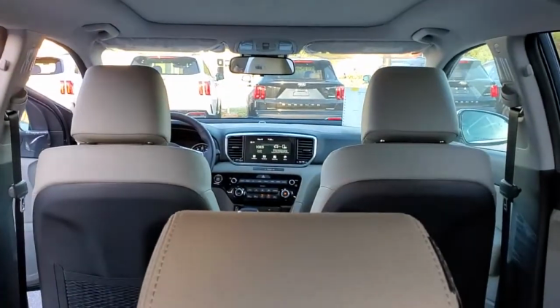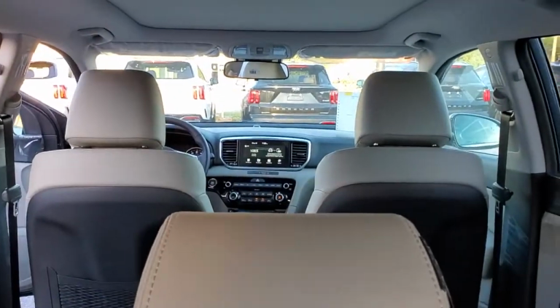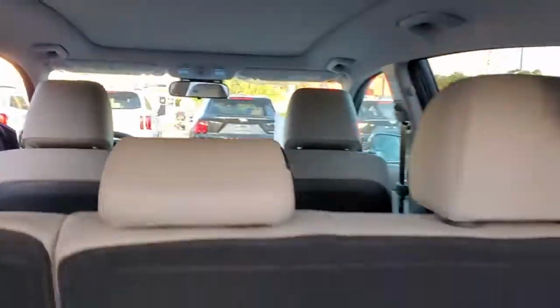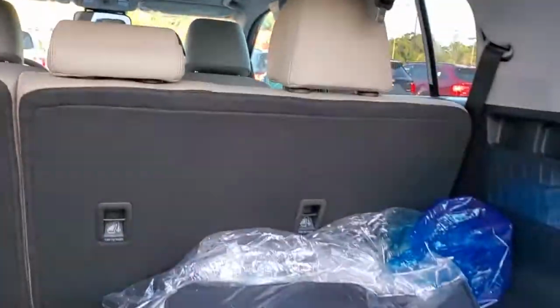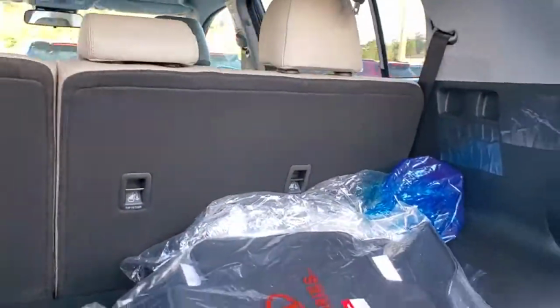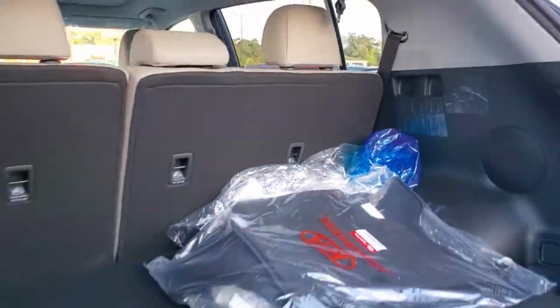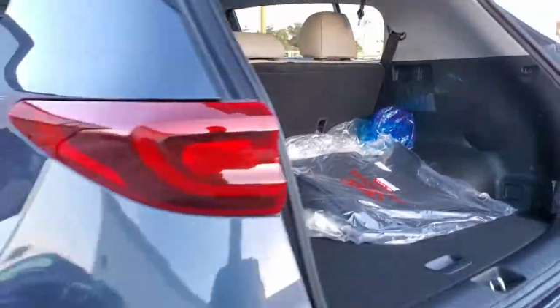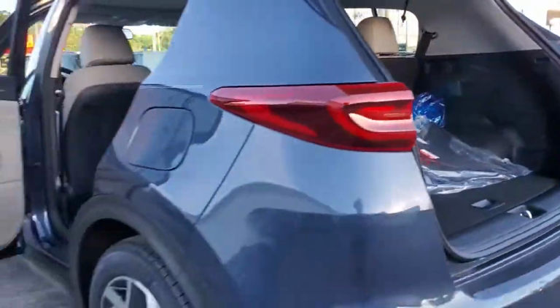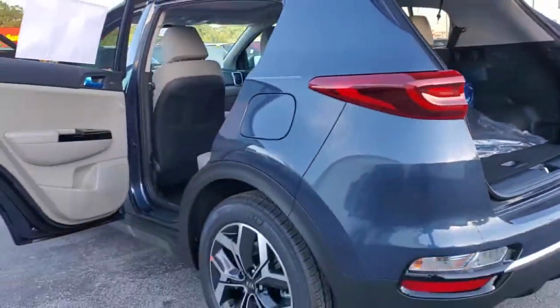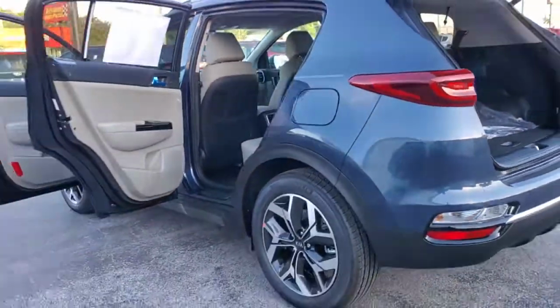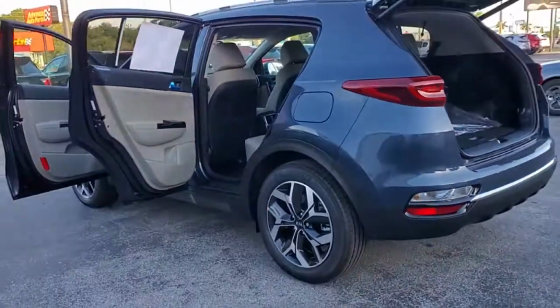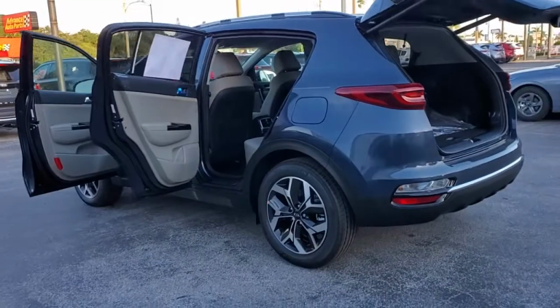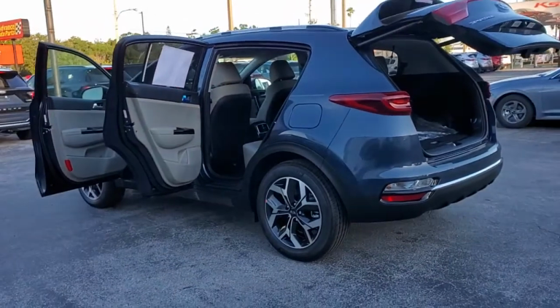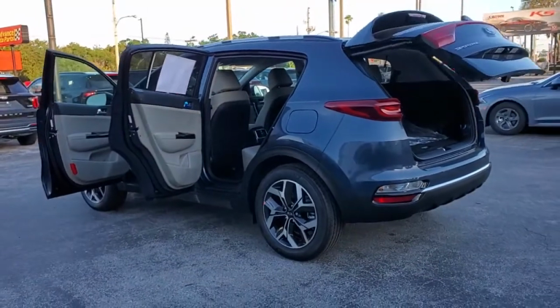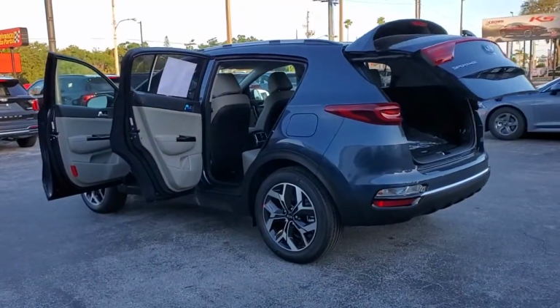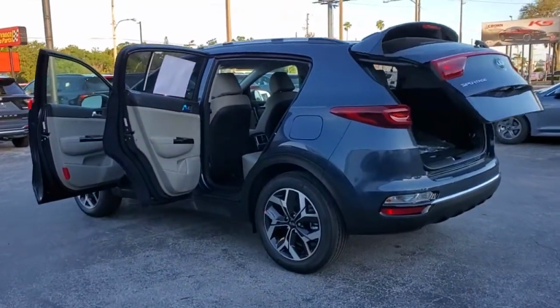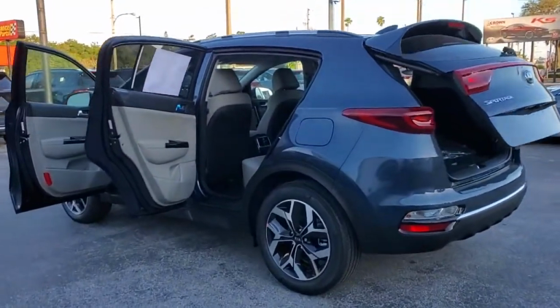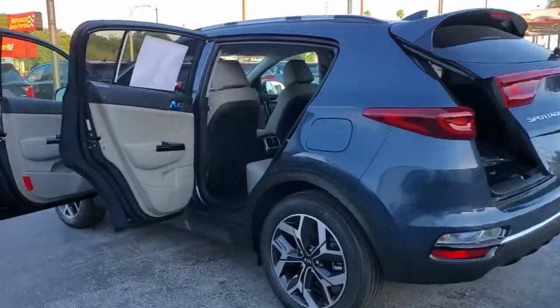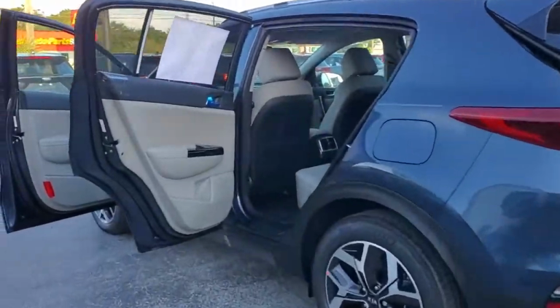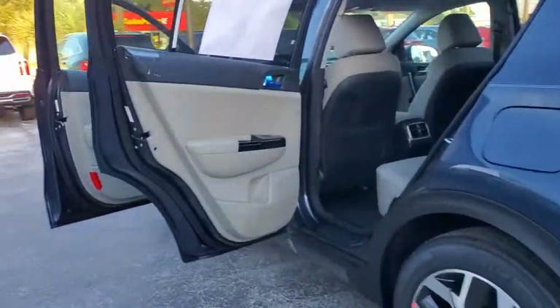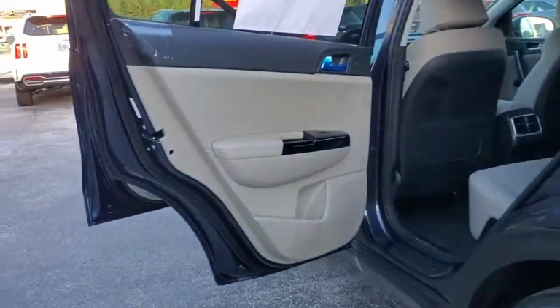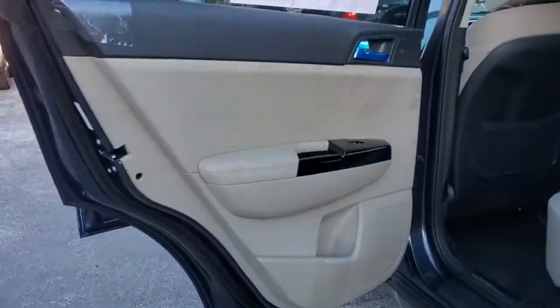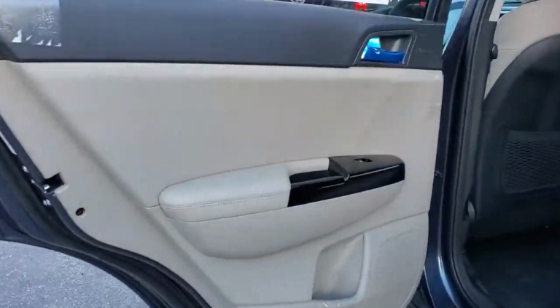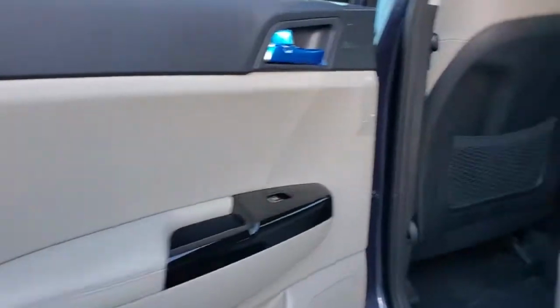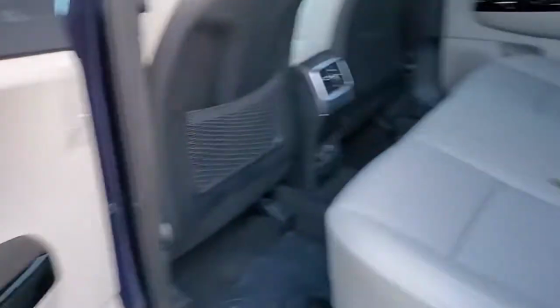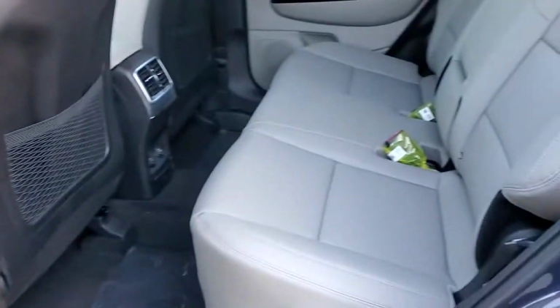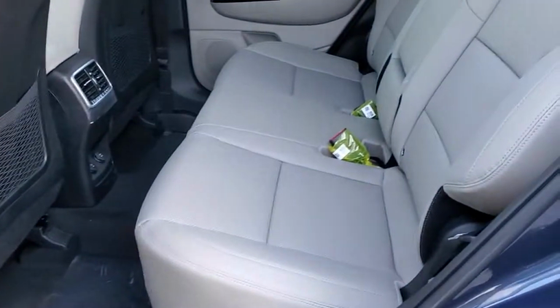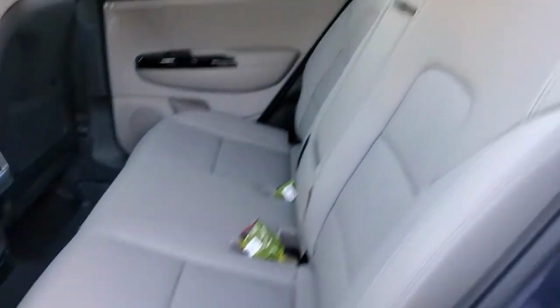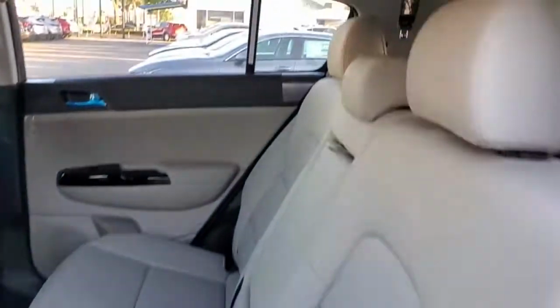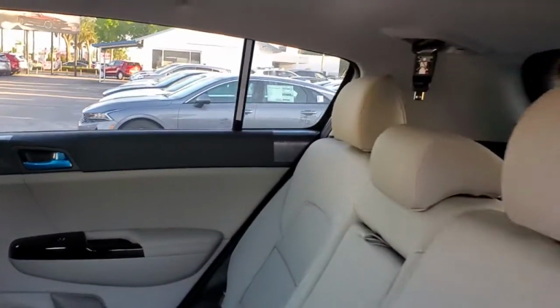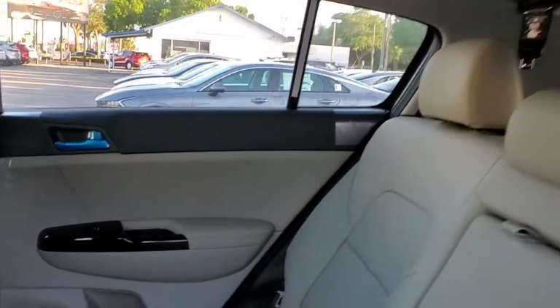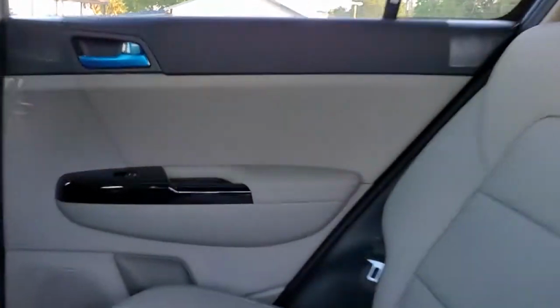These are just some of the great options this vehicle comes with: power liftgate, electronic stability control, trip computer, power windows, bucket seats, wheel locks, four-wheel disc brakes, and power steering.